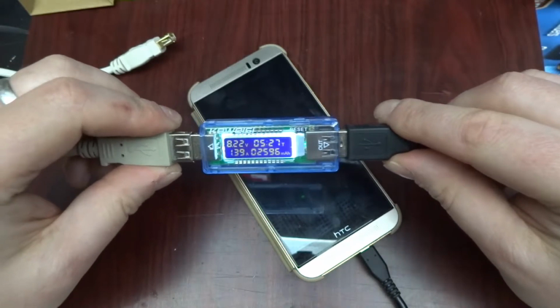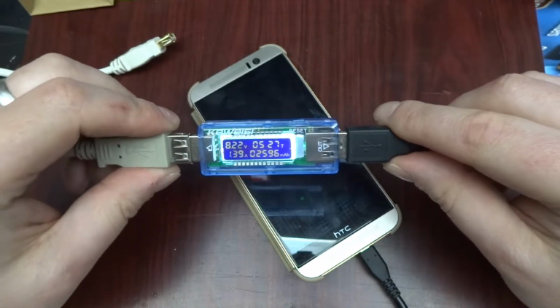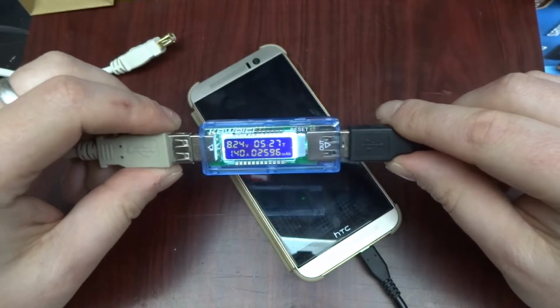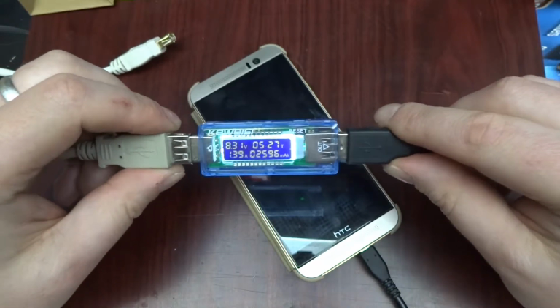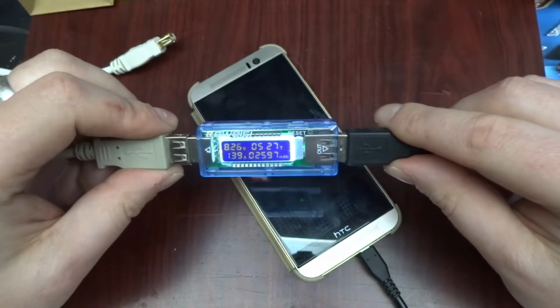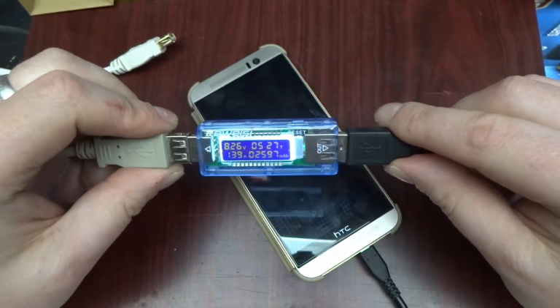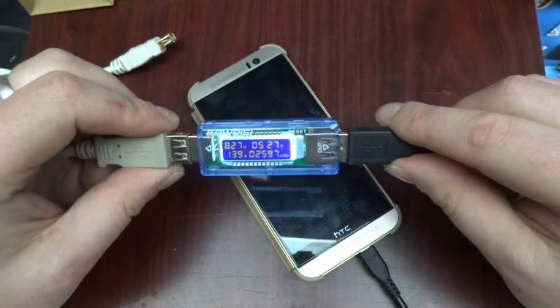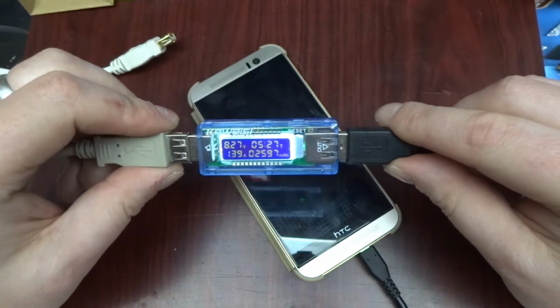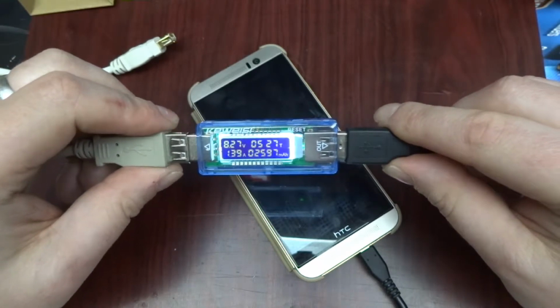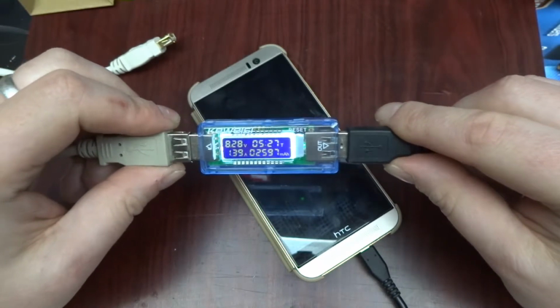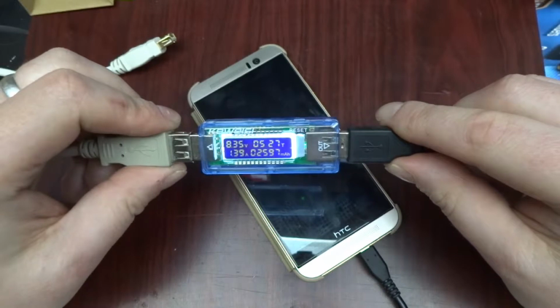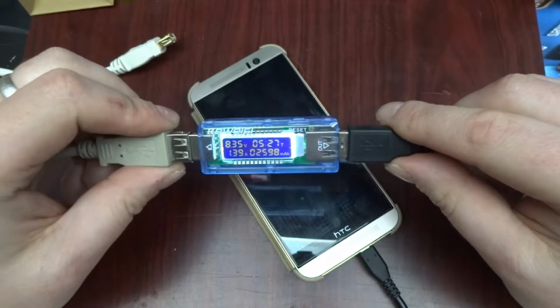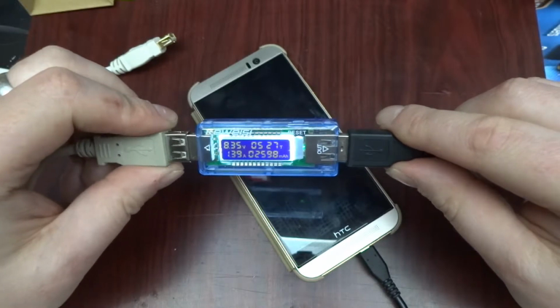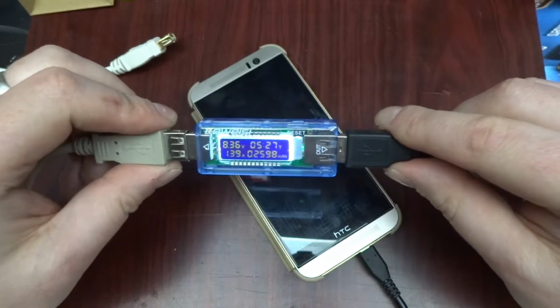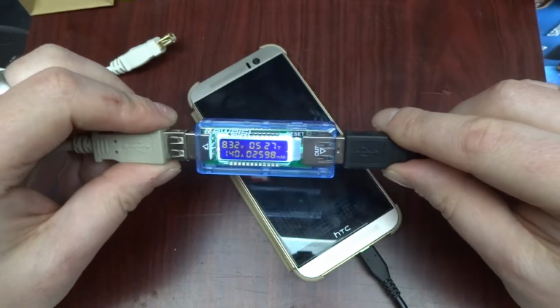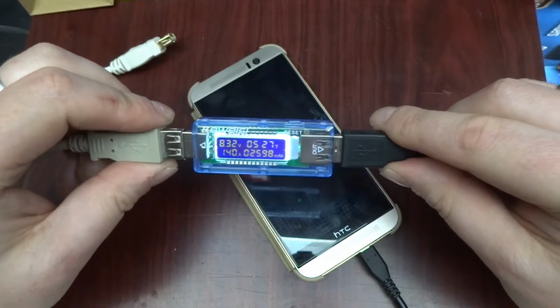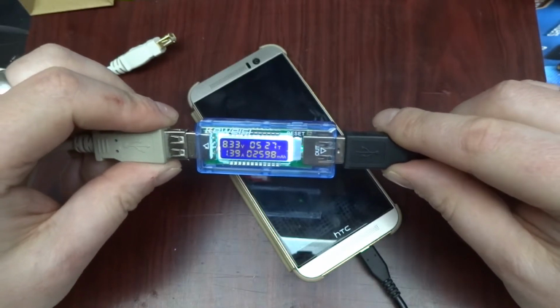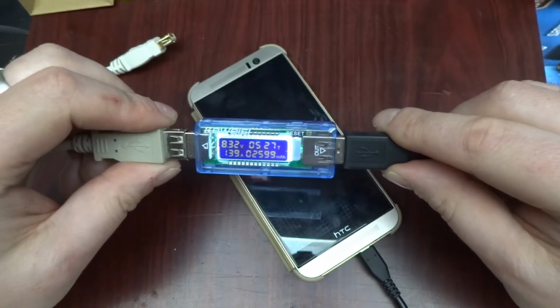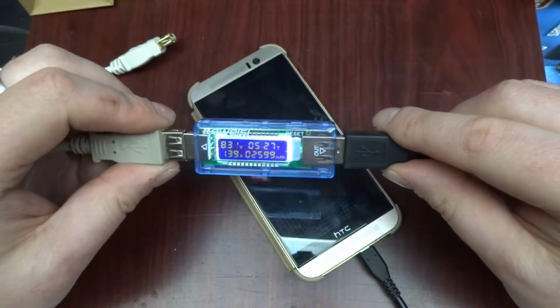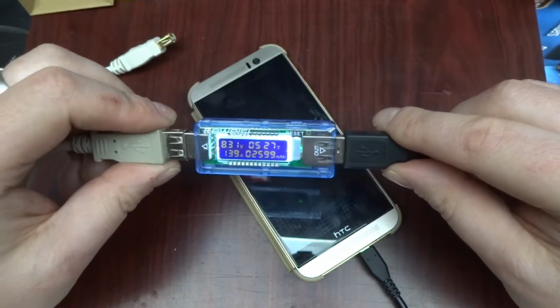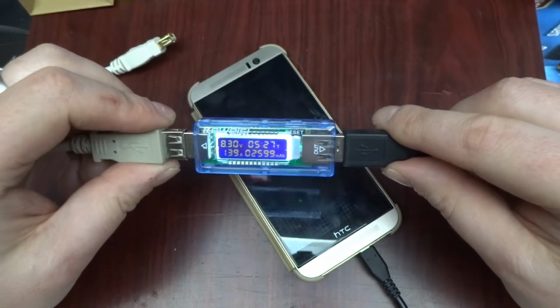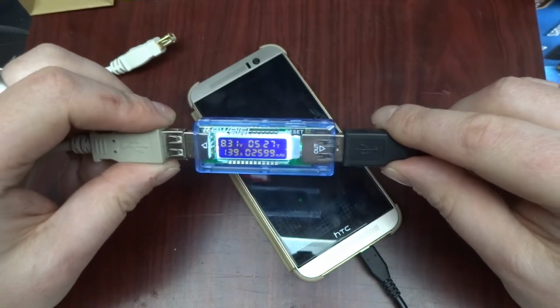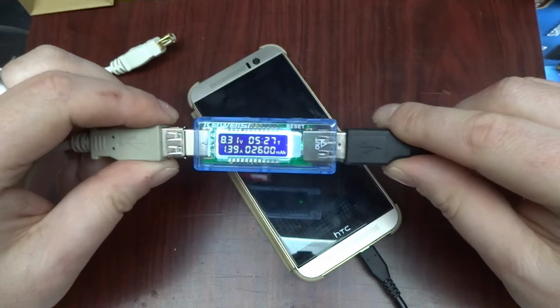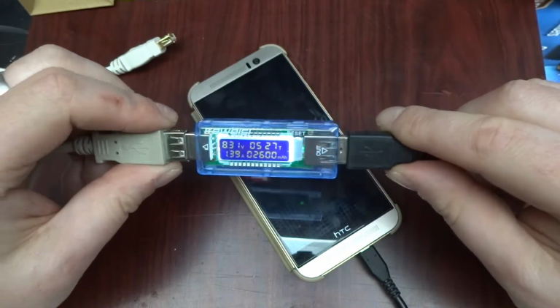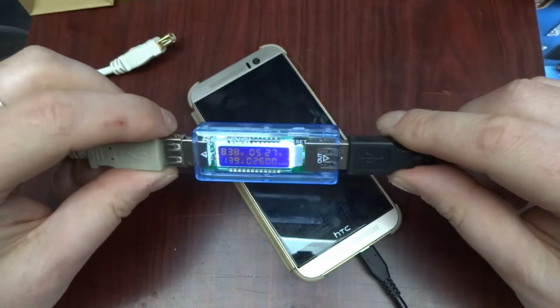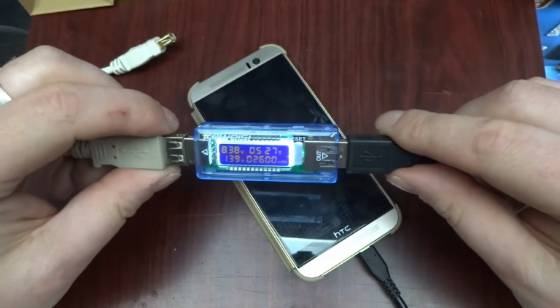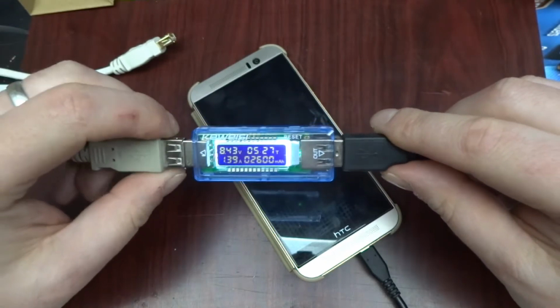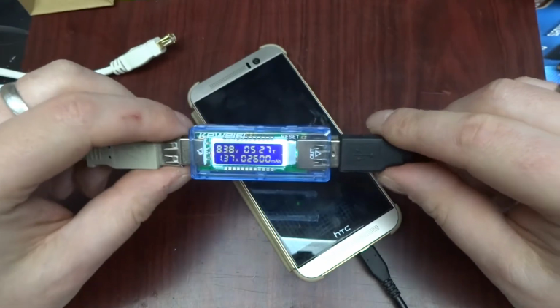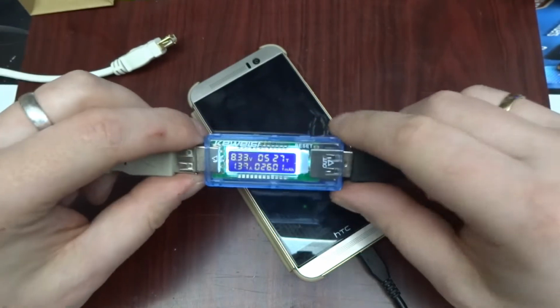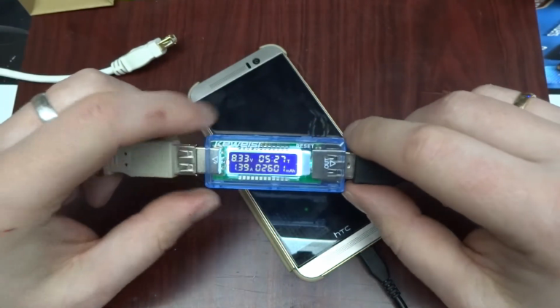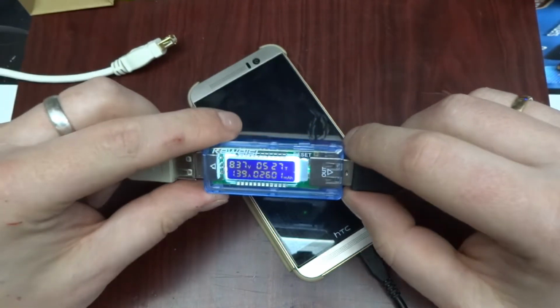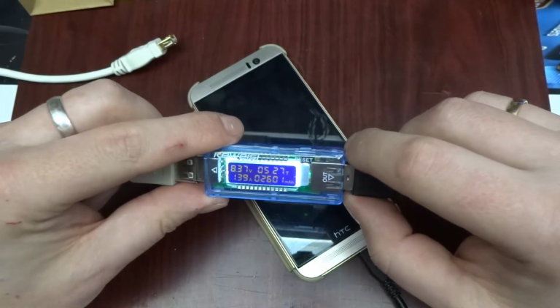Sometimes you just need 20 to 30 percent of battery and you can get that in 15 minutes, which will keep you going for the rest of the day. So it's a really handy feature.